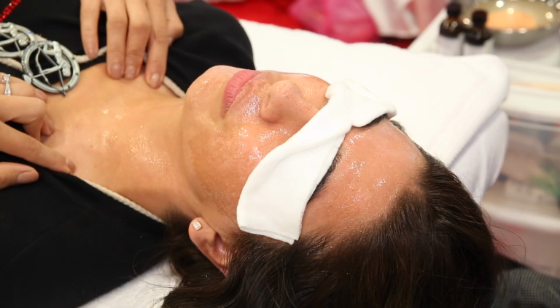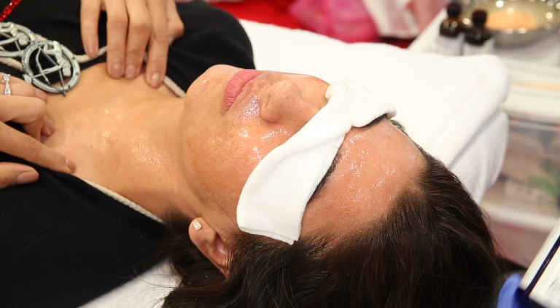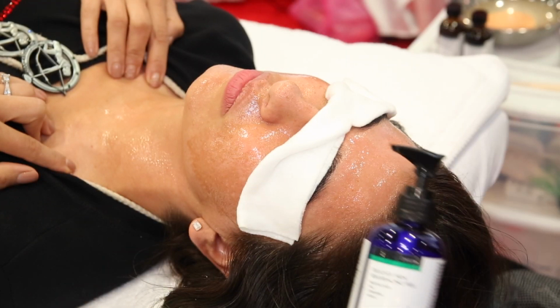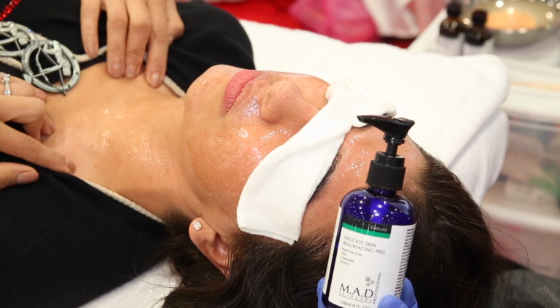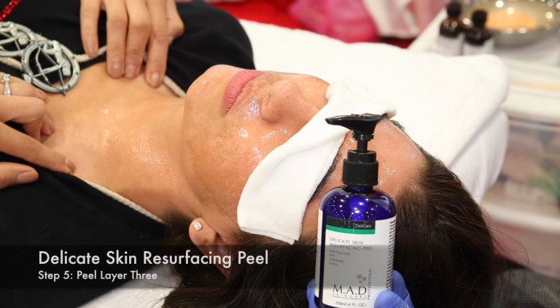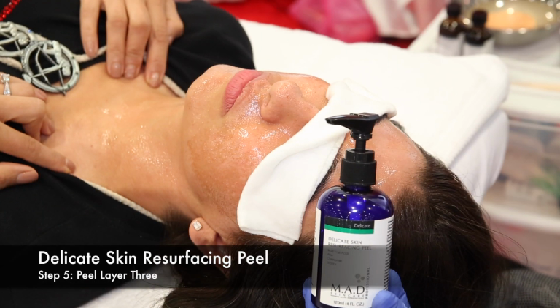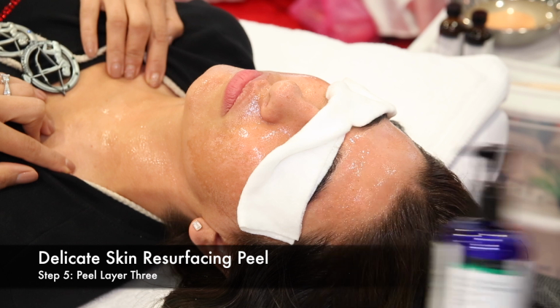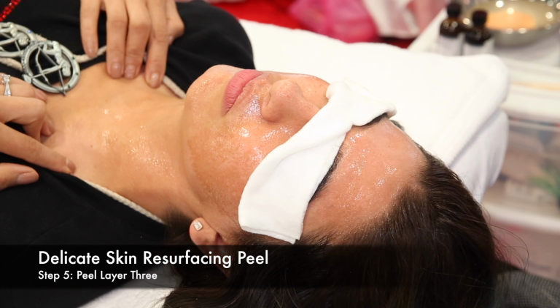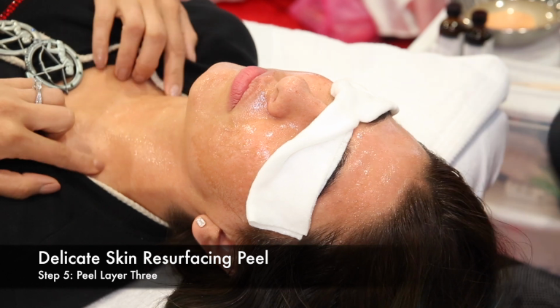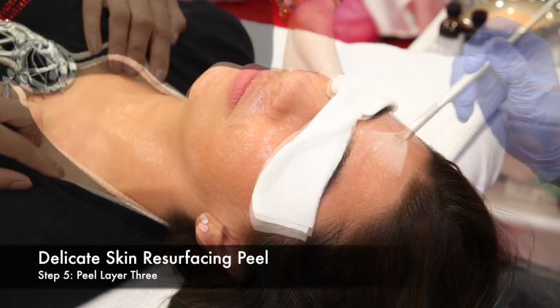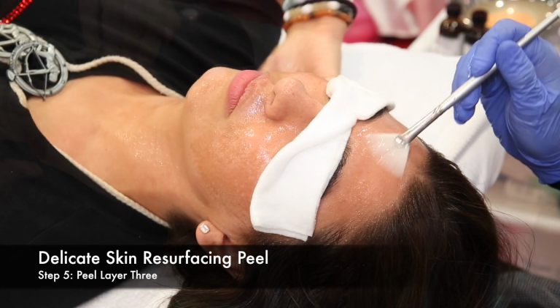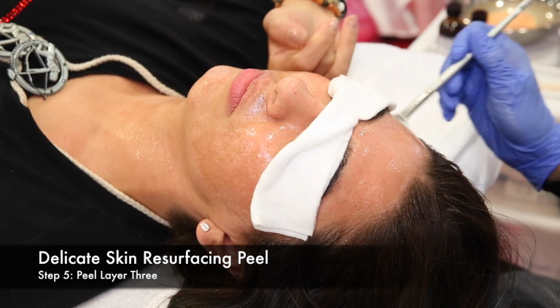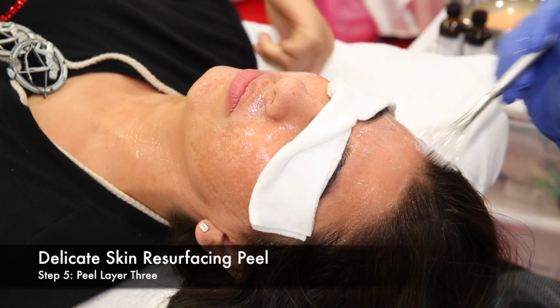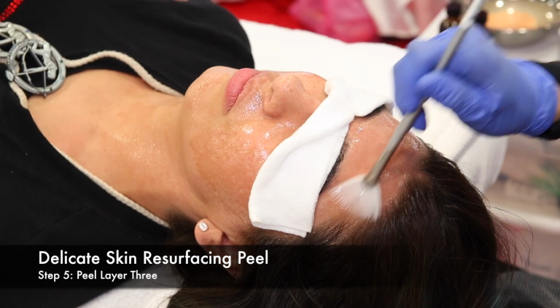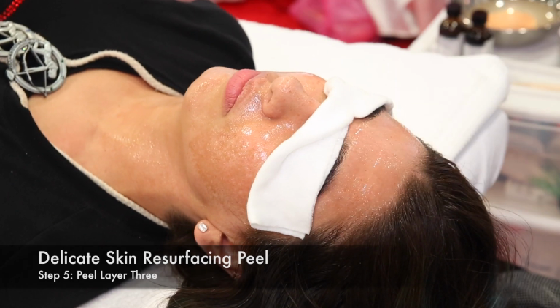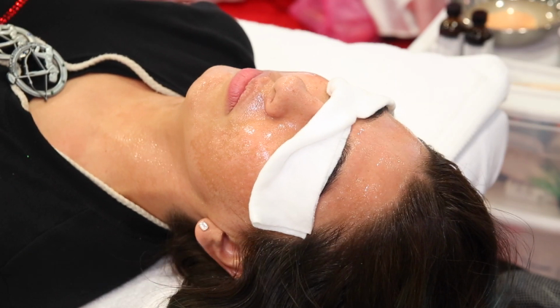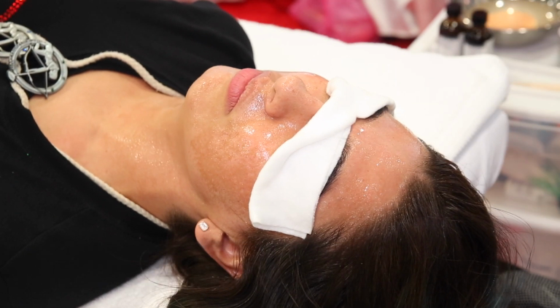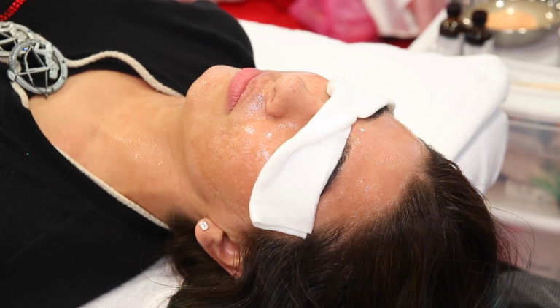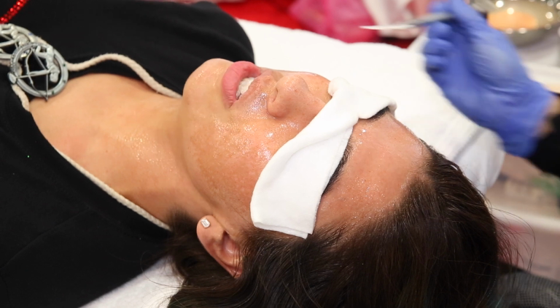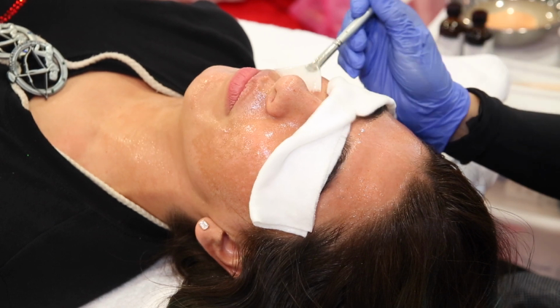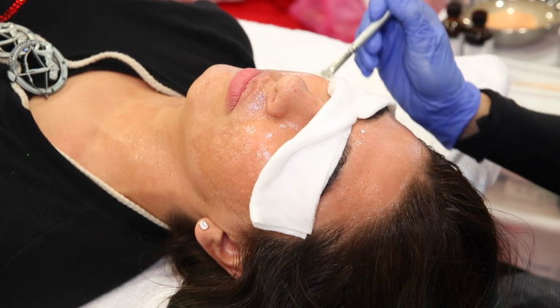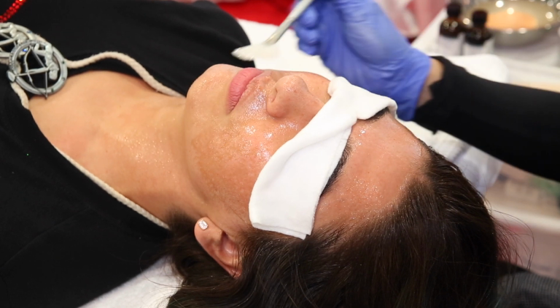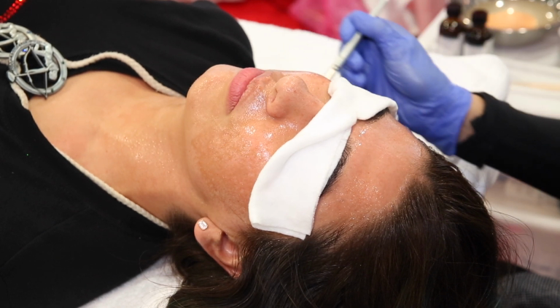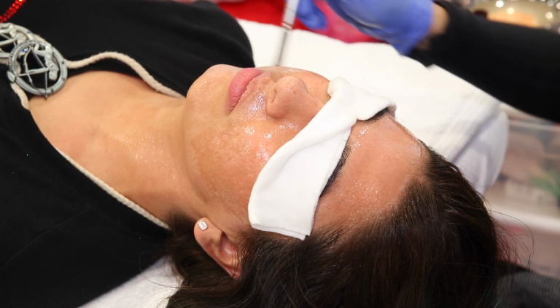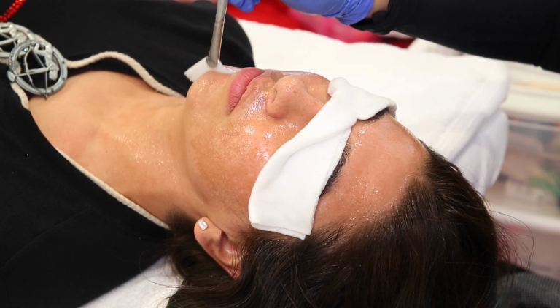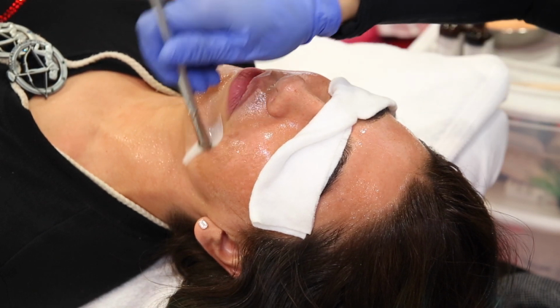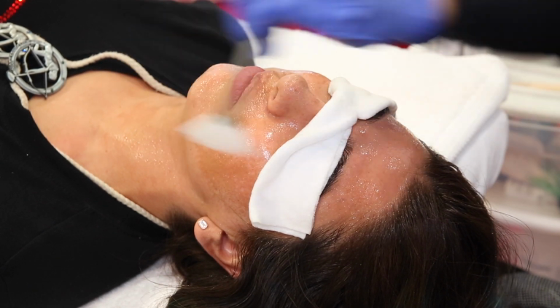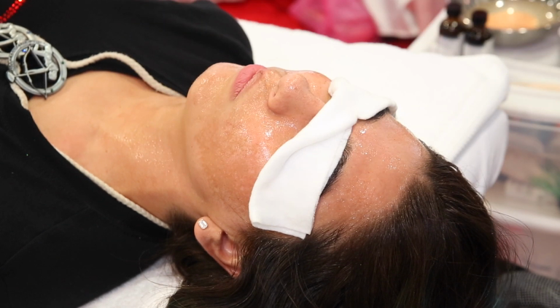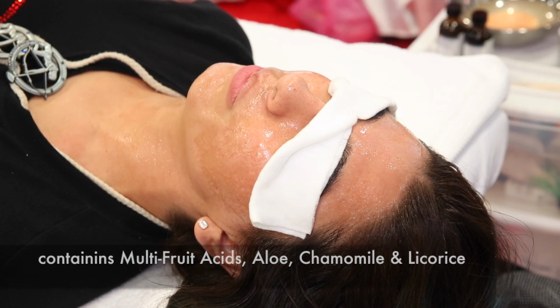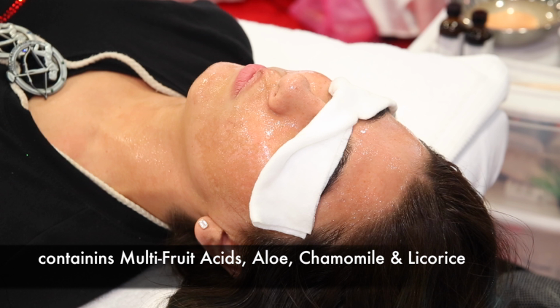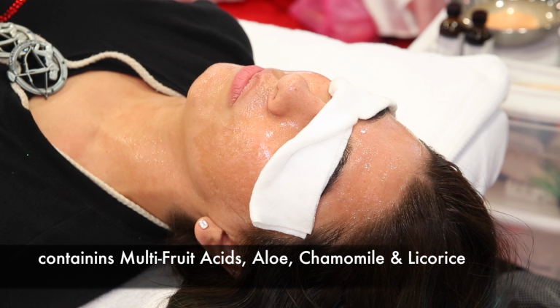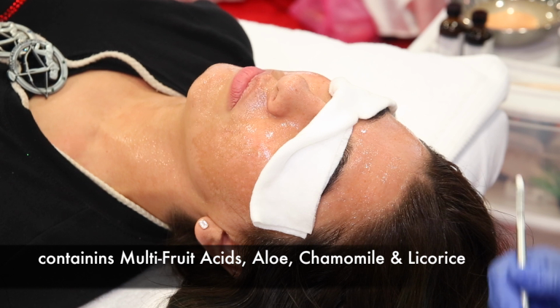Last layer: Delicate Skin Resurfacing Peel containing multi-fruit acids, aloe, chamomile, and licorice. This is a unique peel as it both resurfaces, is anti-inflammatory, and also can bring down heat.